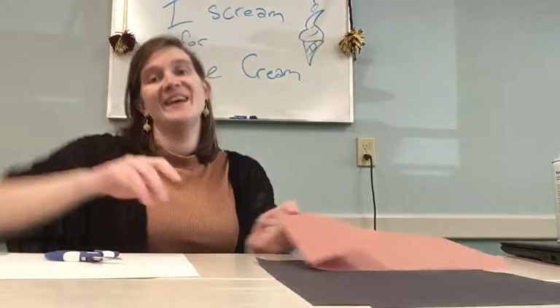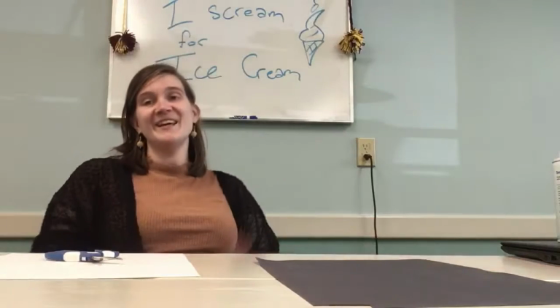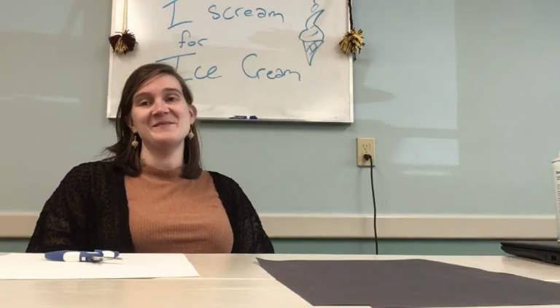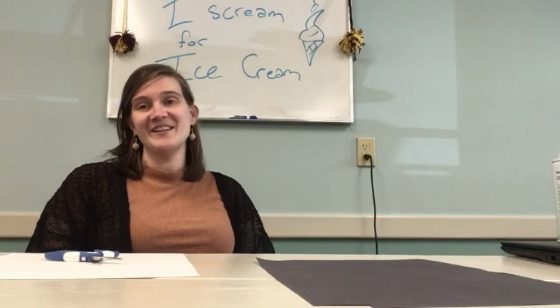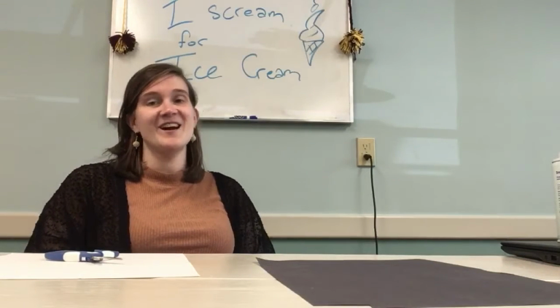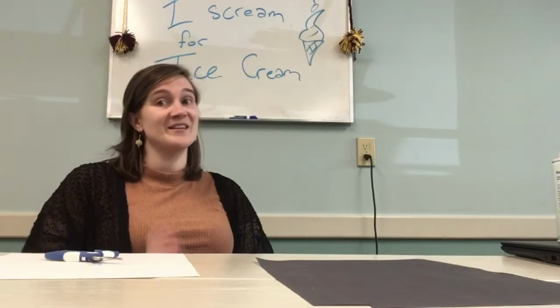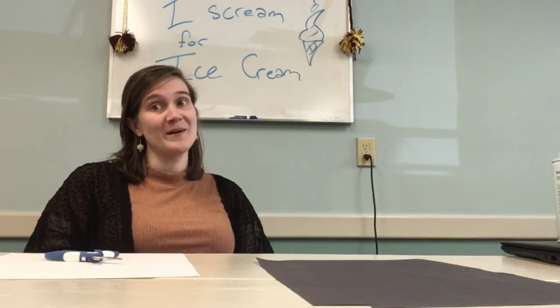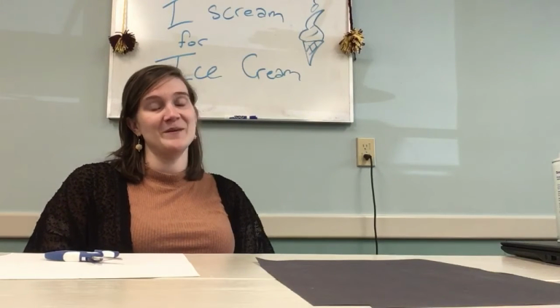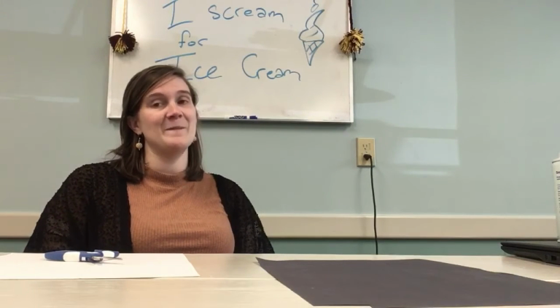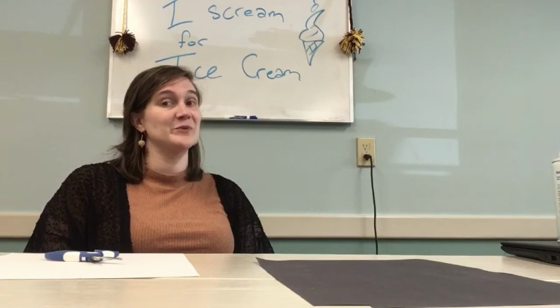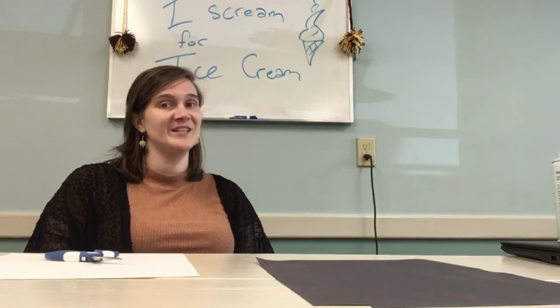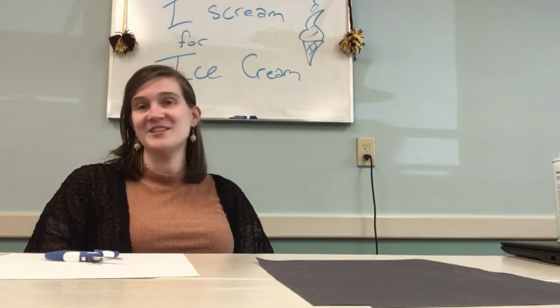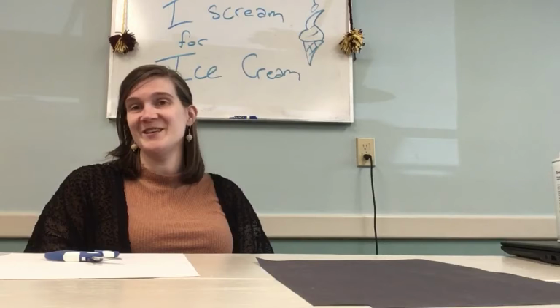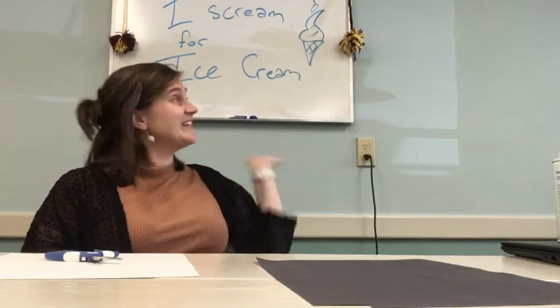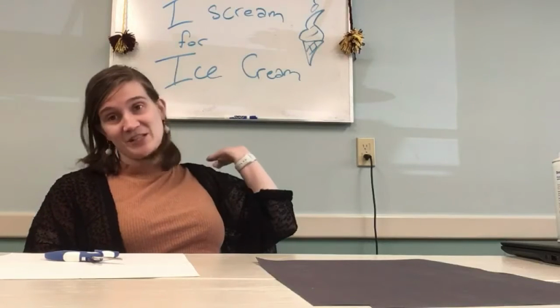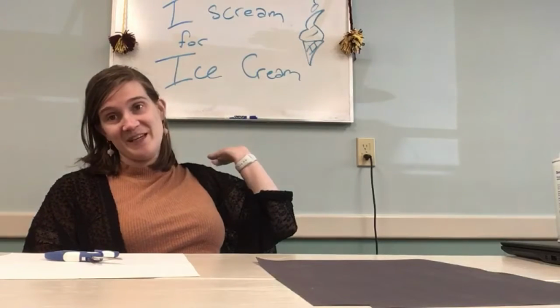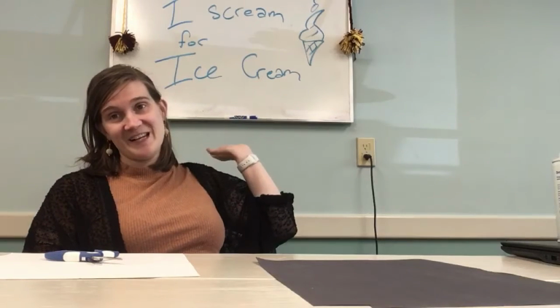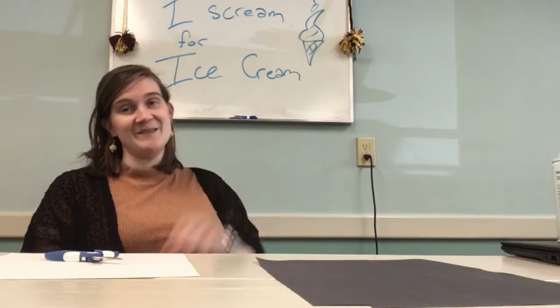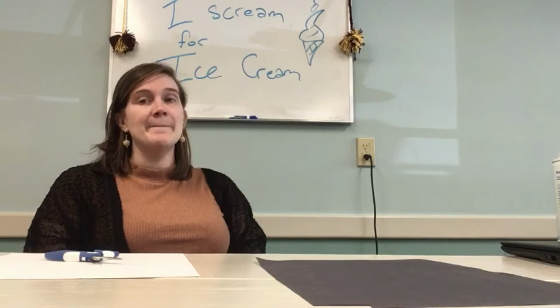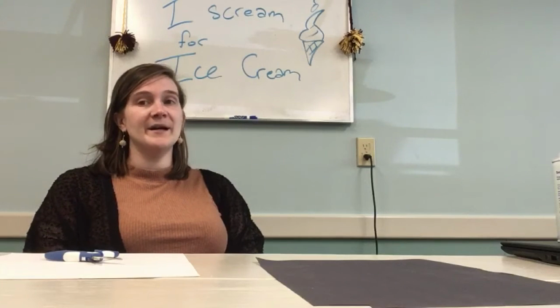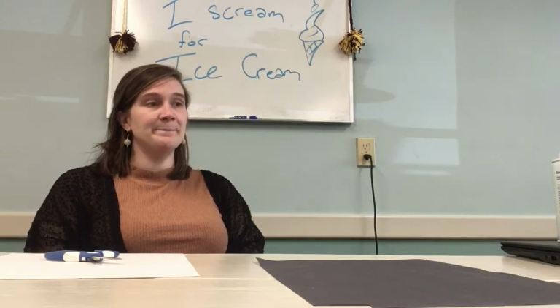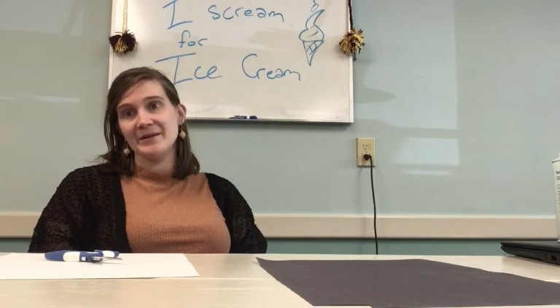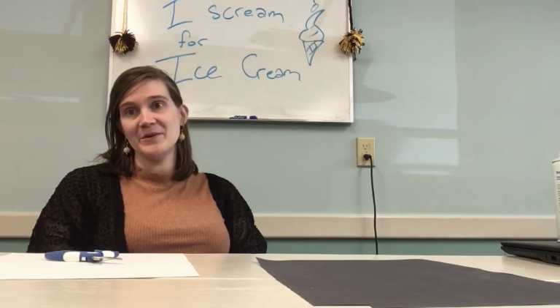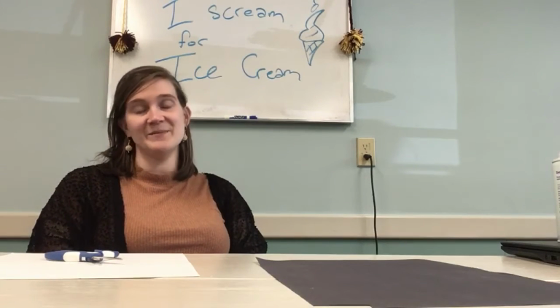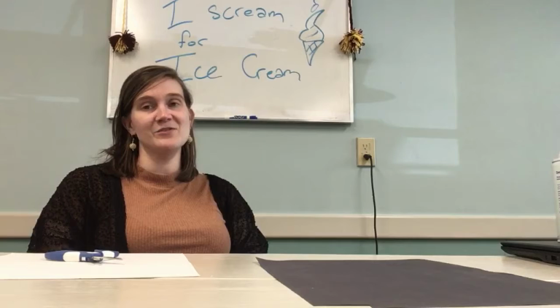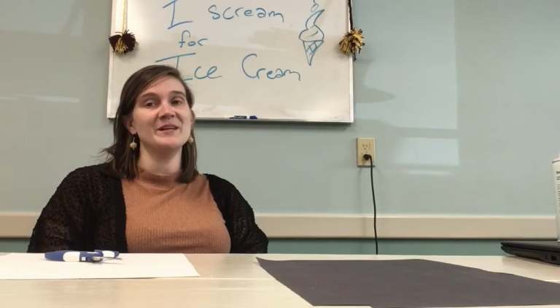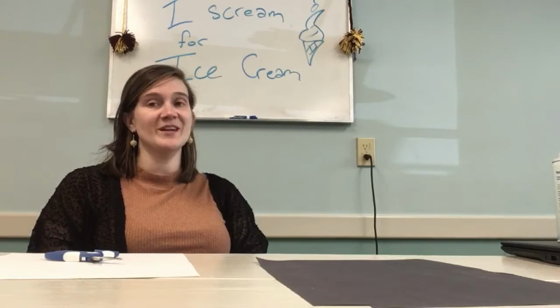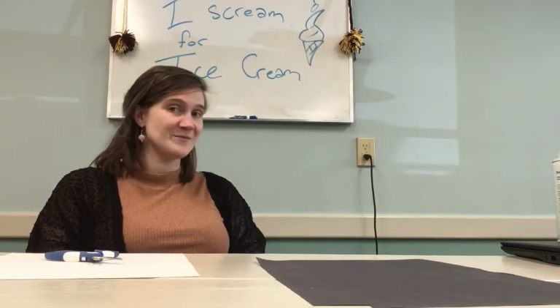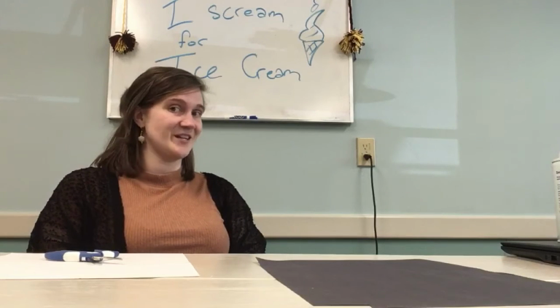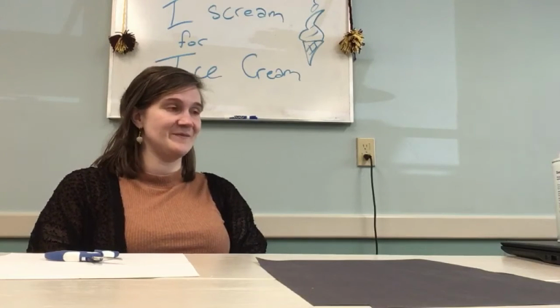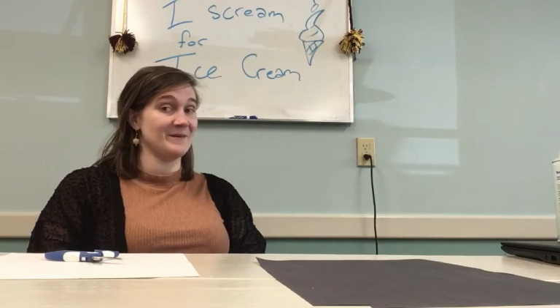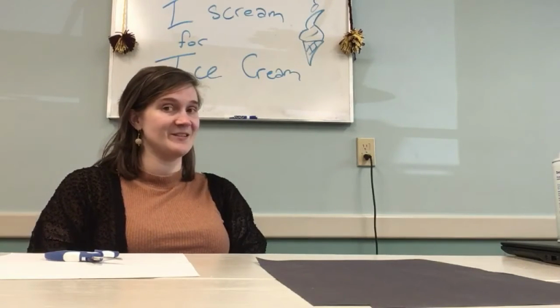Hey Clubhouse, Miss Erin here. I've been really wanting some ice cream. I'm screaming for ice cream, but there's no more ice cream at the school, so I'm going to do an art project to make my own ice cream.